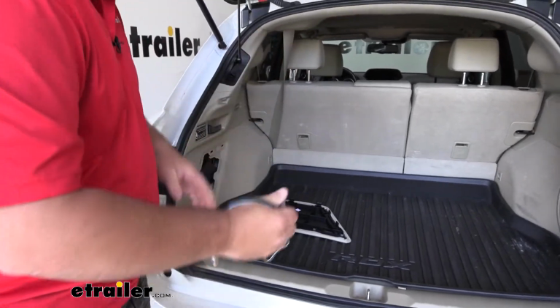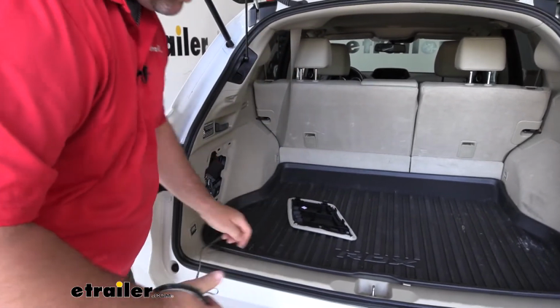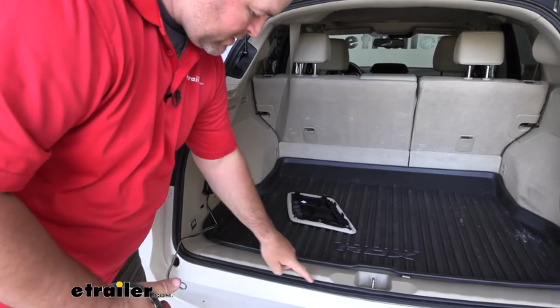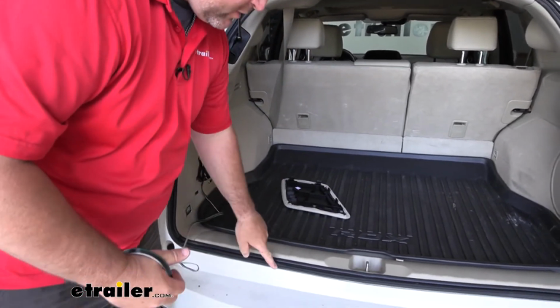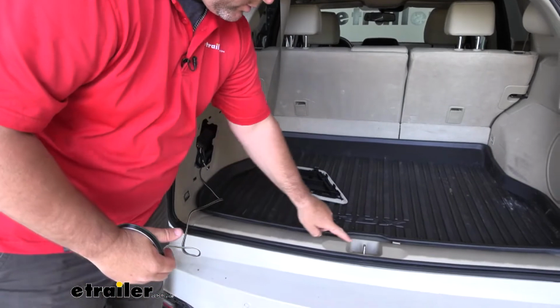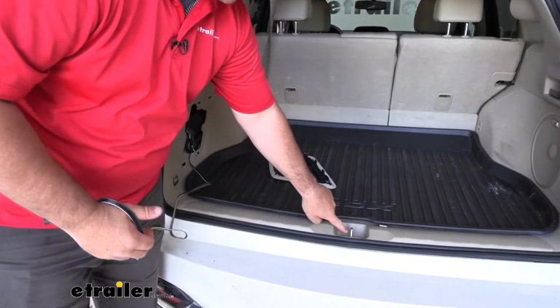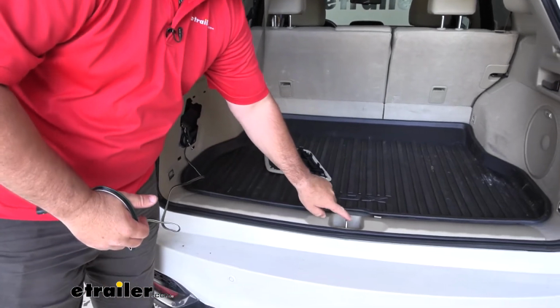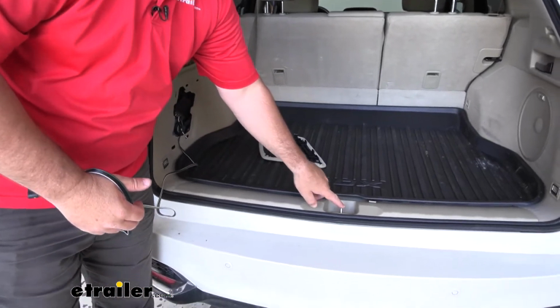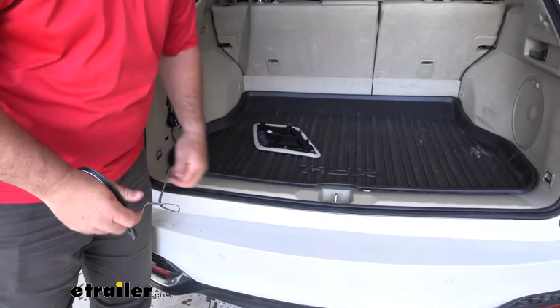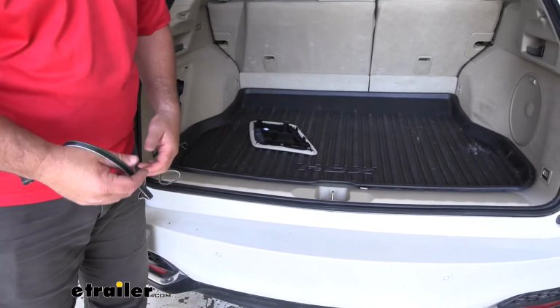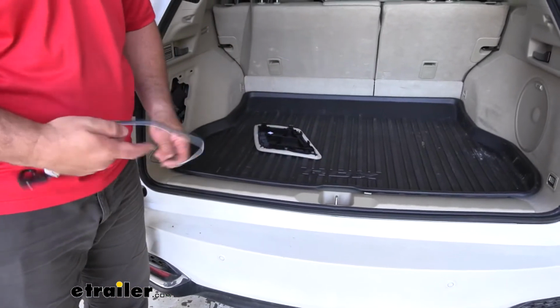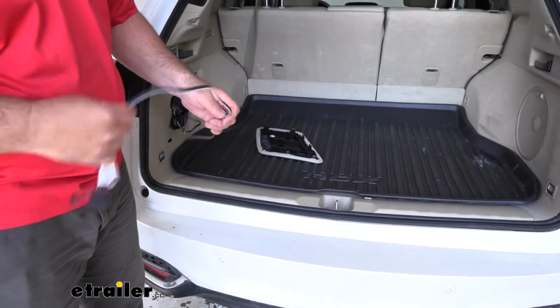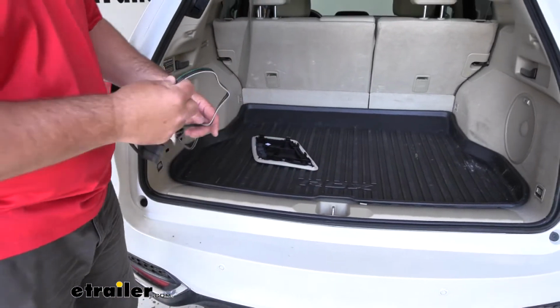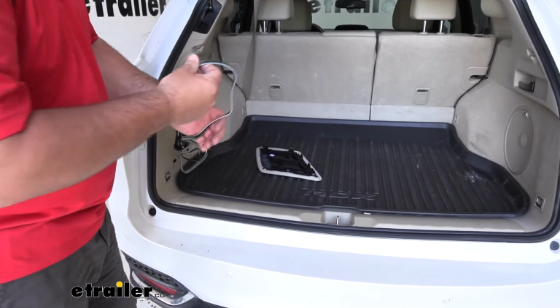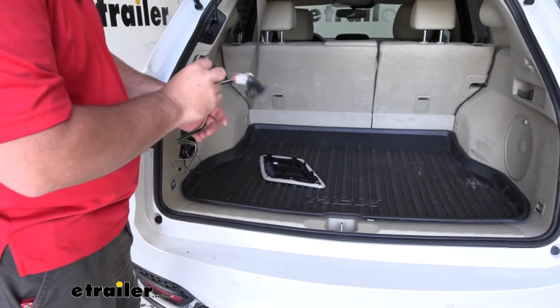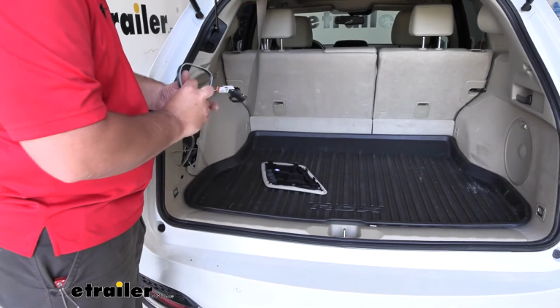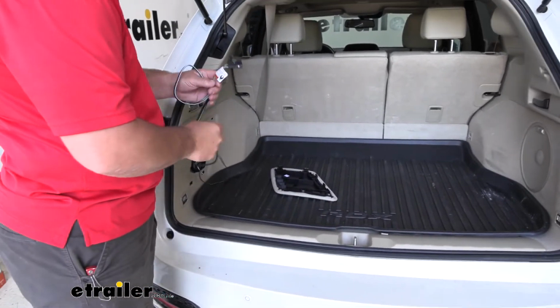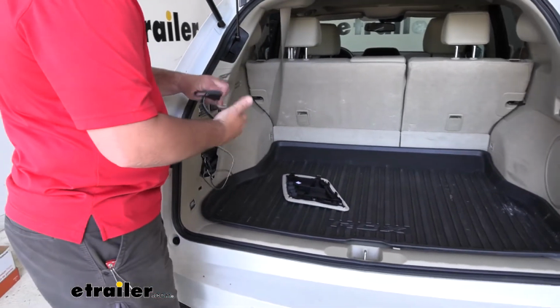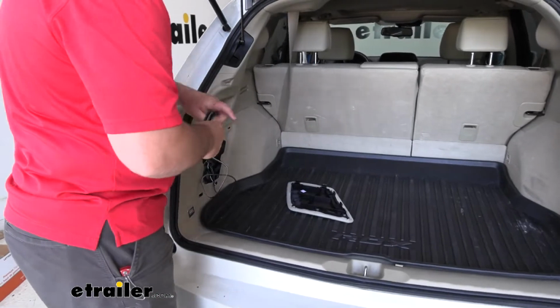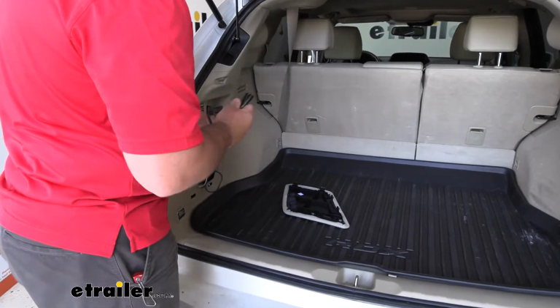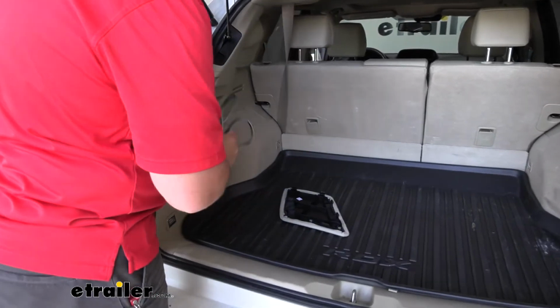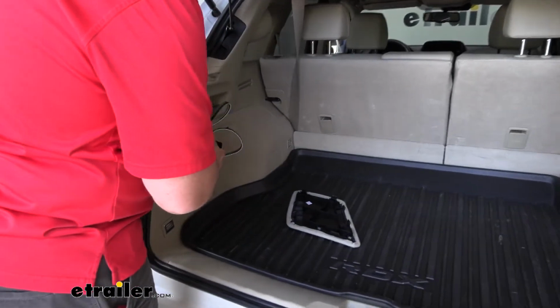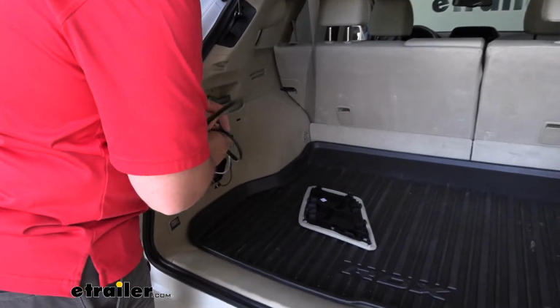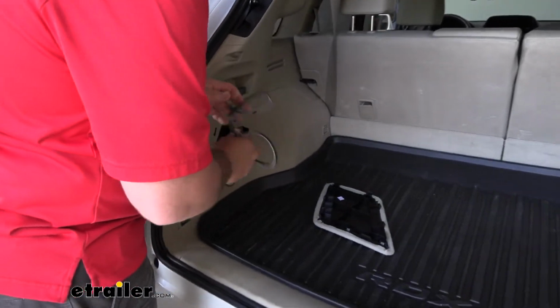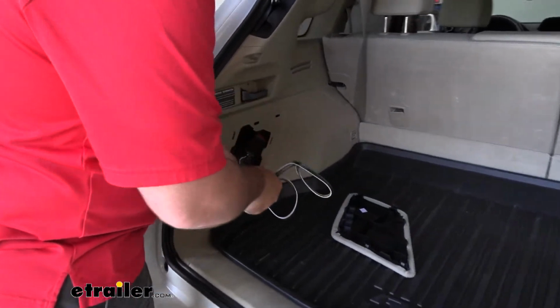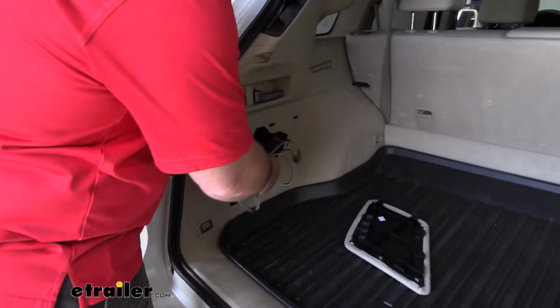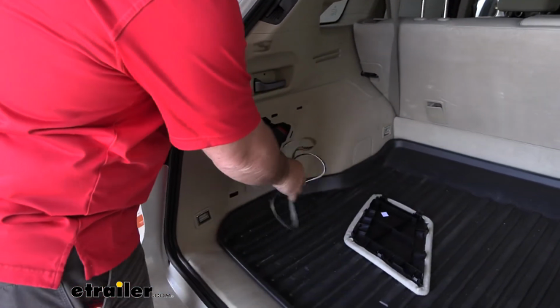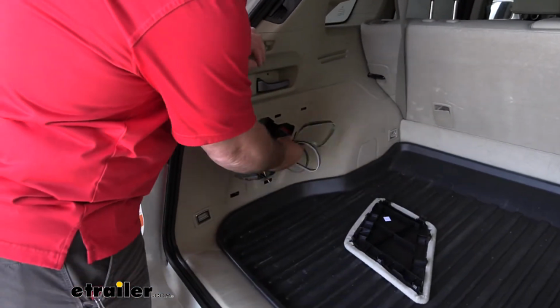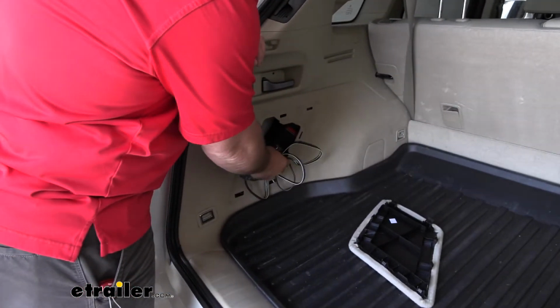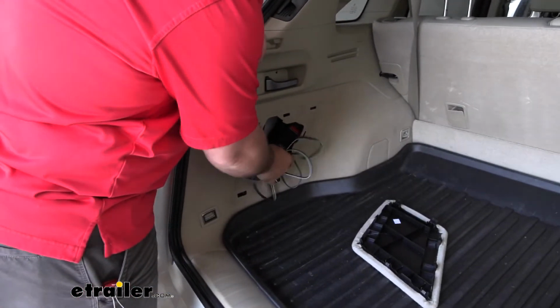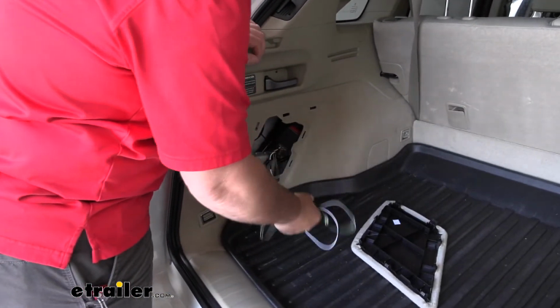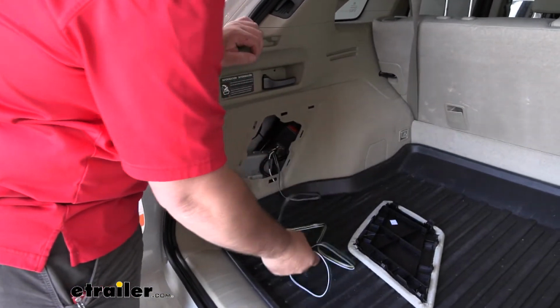We're going to run it right over top of the seal. We want to make sure we stay away from any connection points. When we're done using it, you simply roll it up and put it right back into the storage compartment so it's ready to go for the next time.